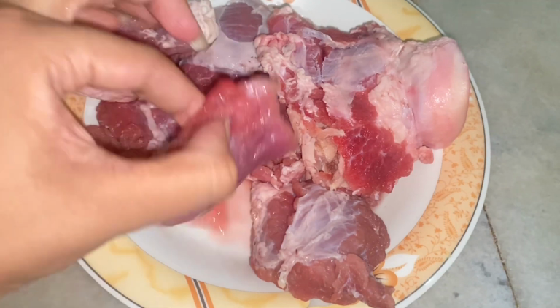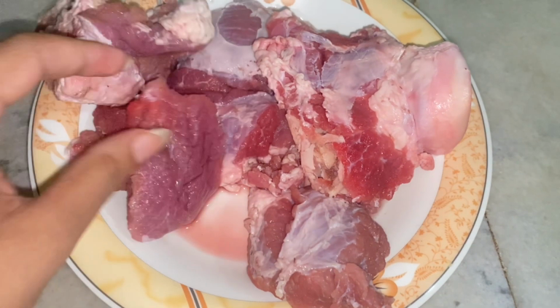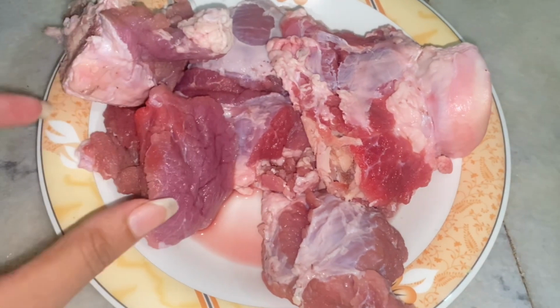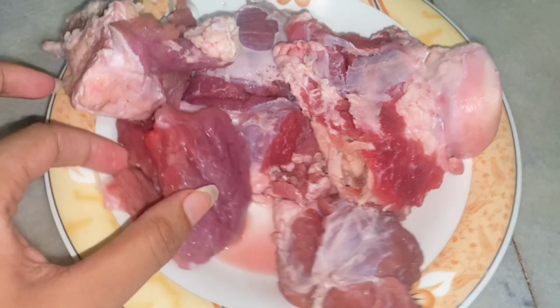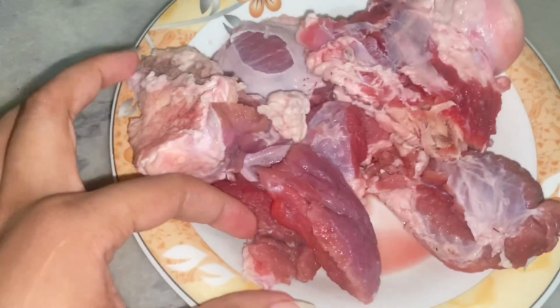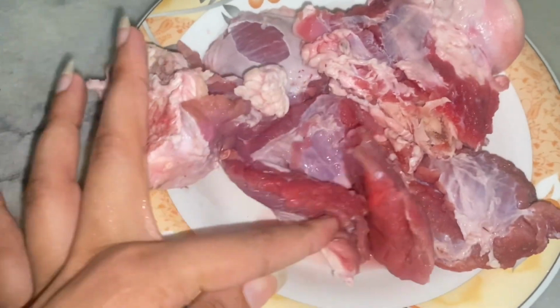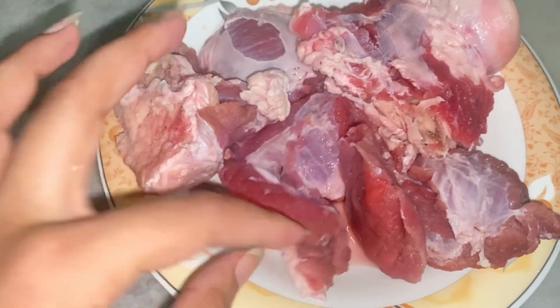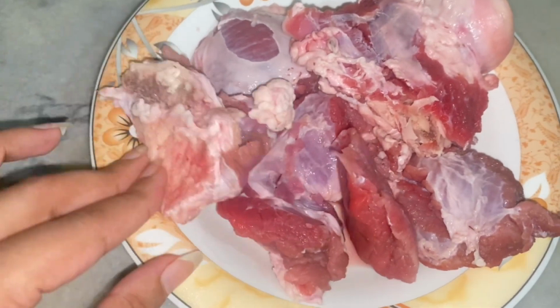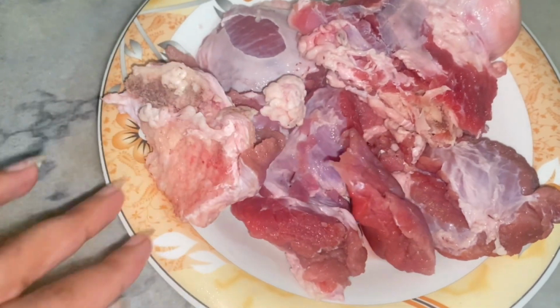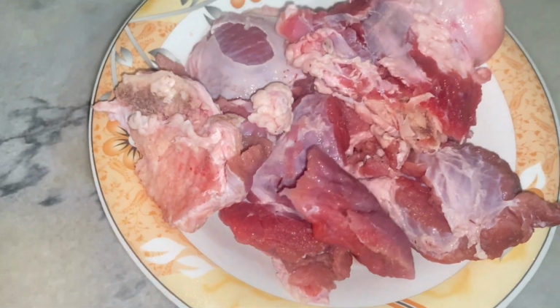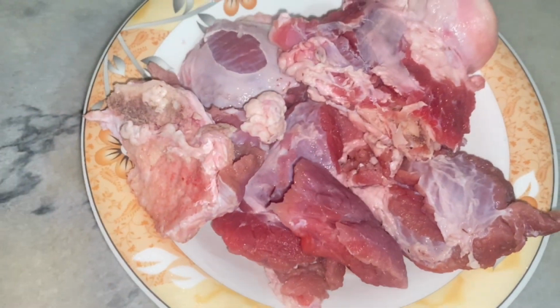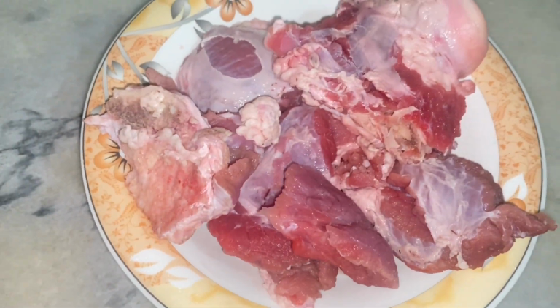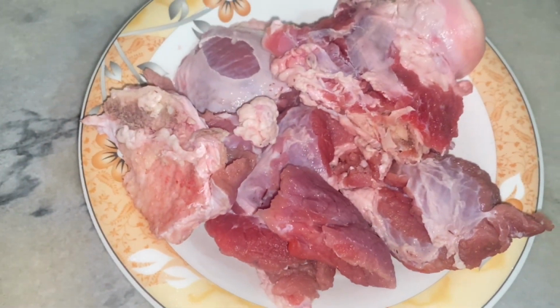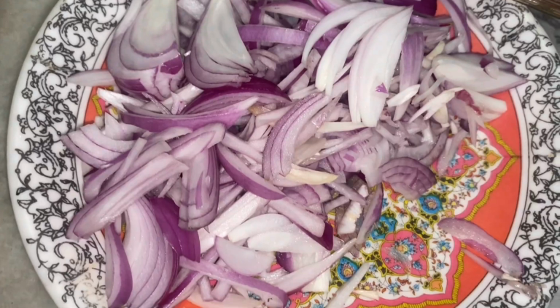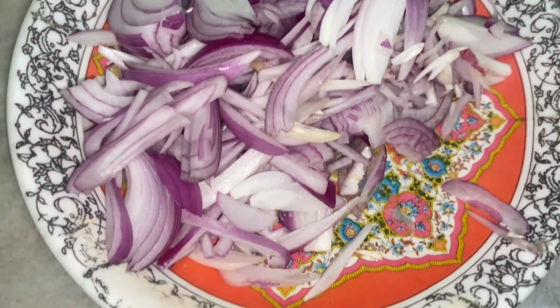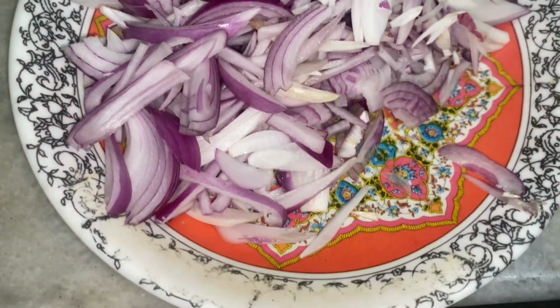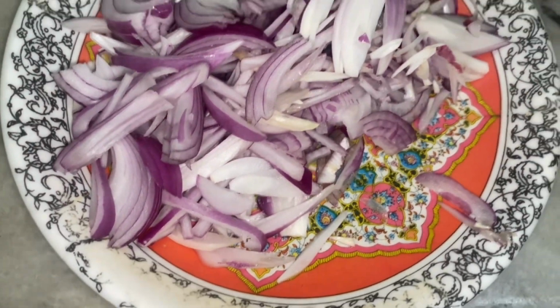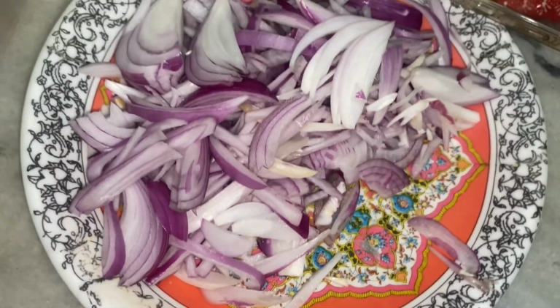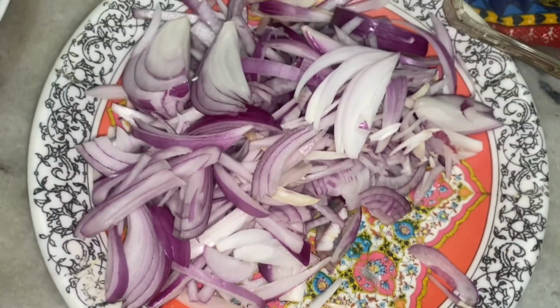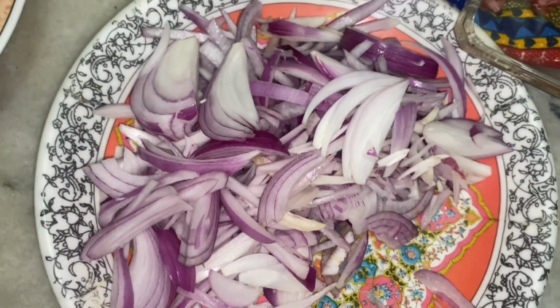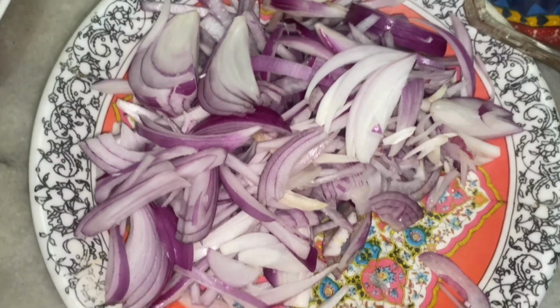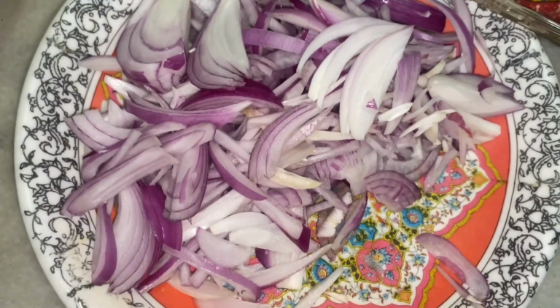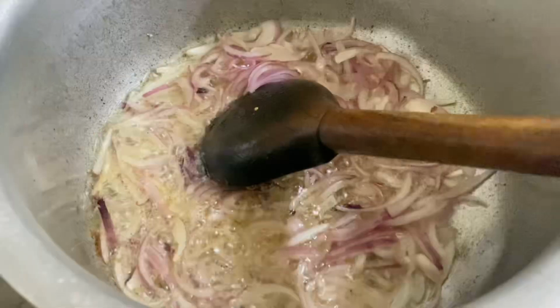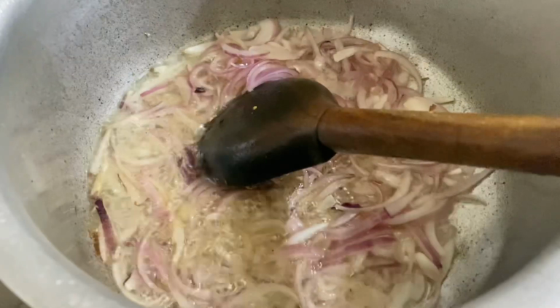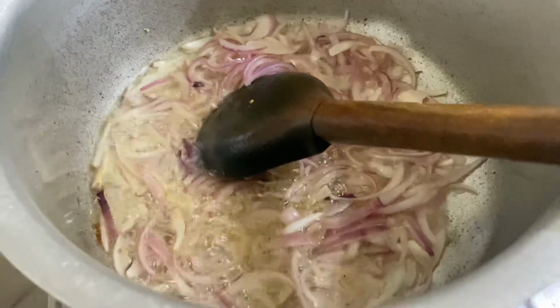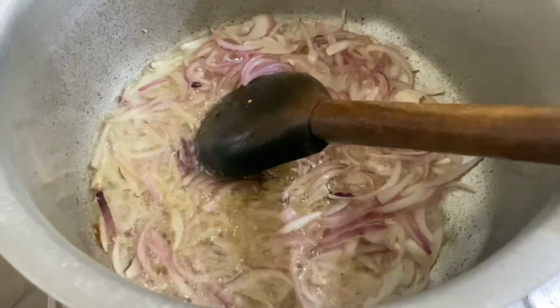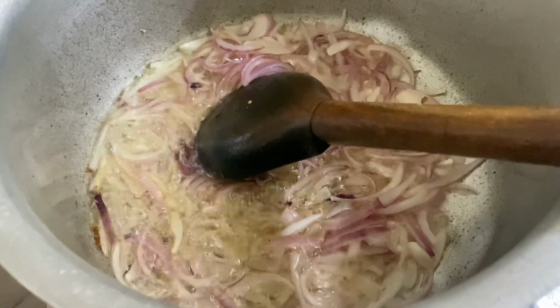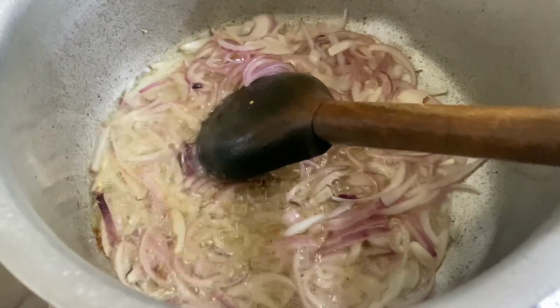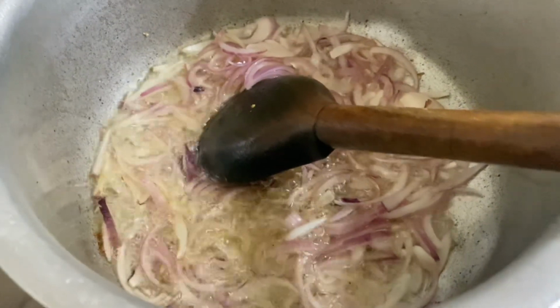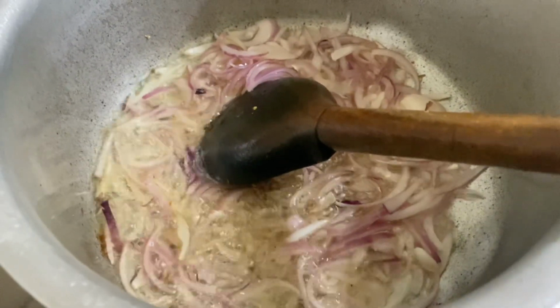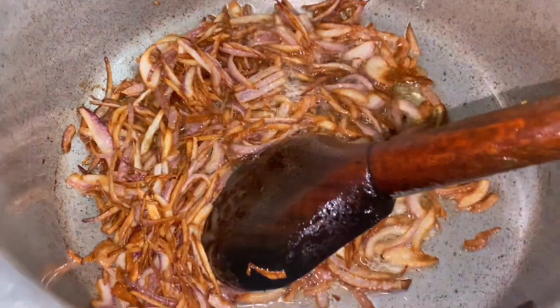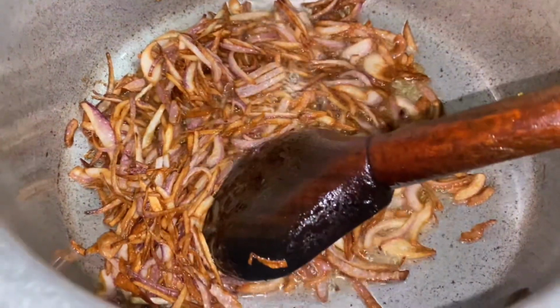I have brought 3 pav gosht with huddi — they are called huddi. And this is 3 piaz (onions). I have got ghee and I will fry the onions first of all.